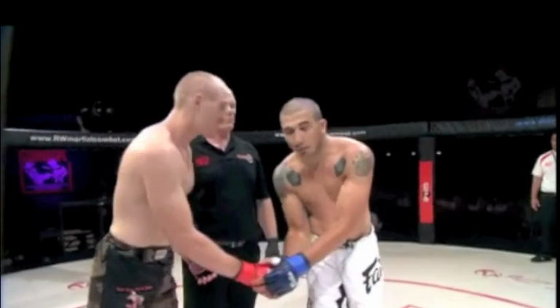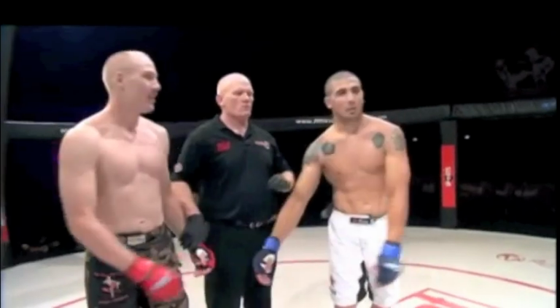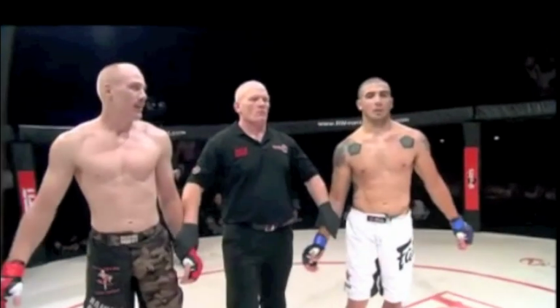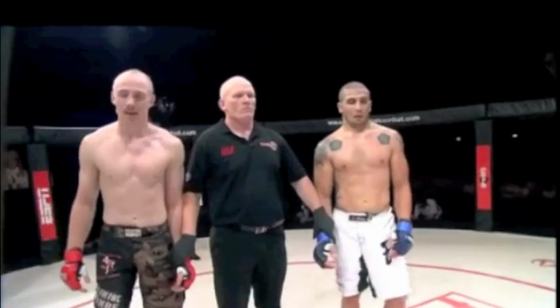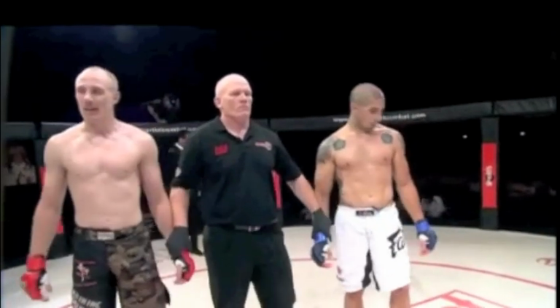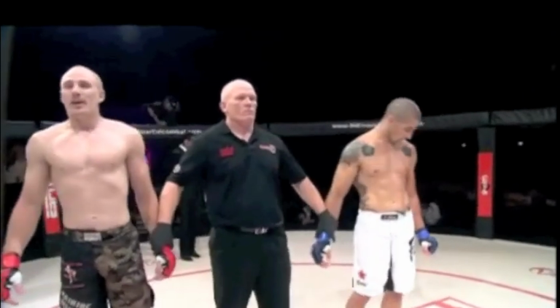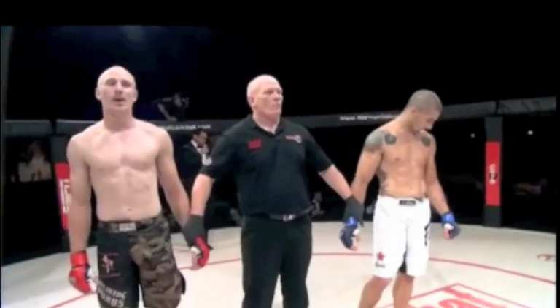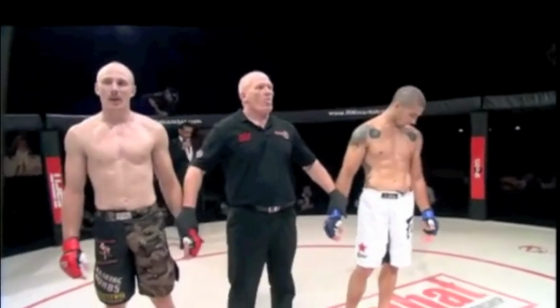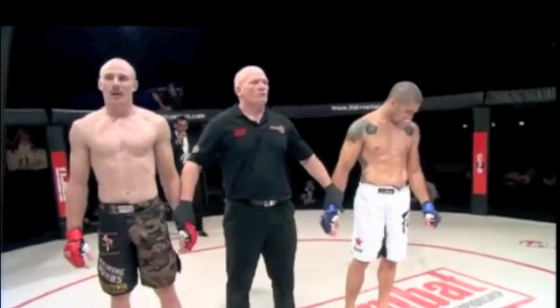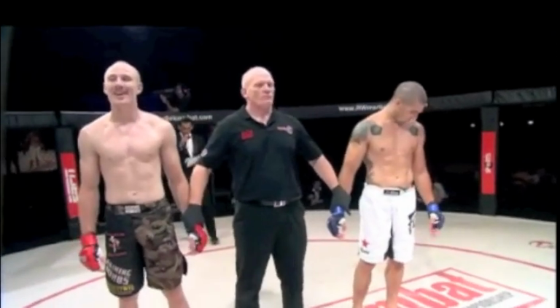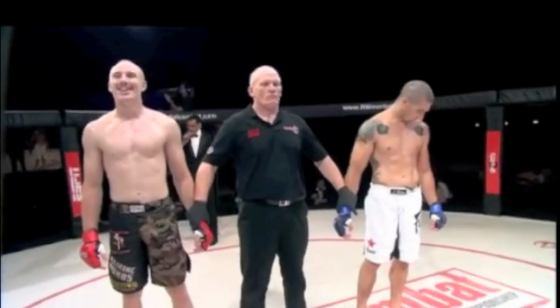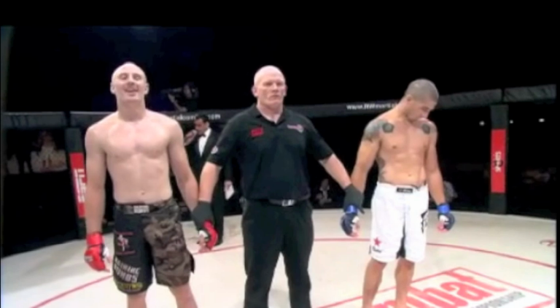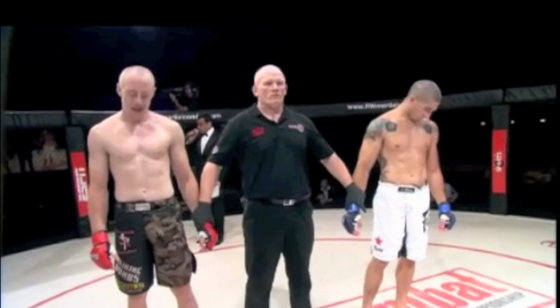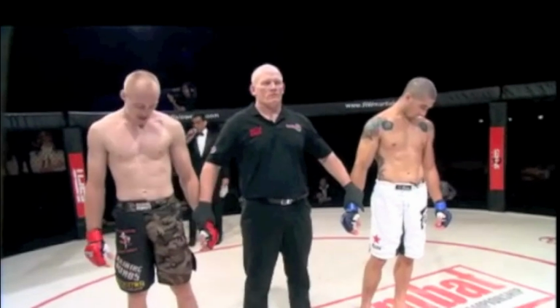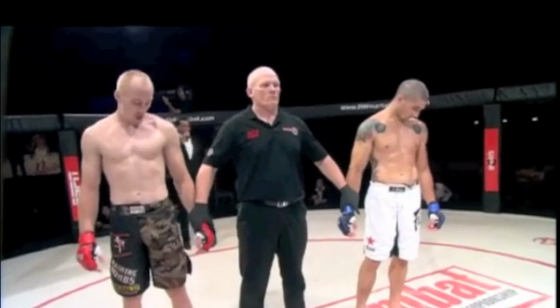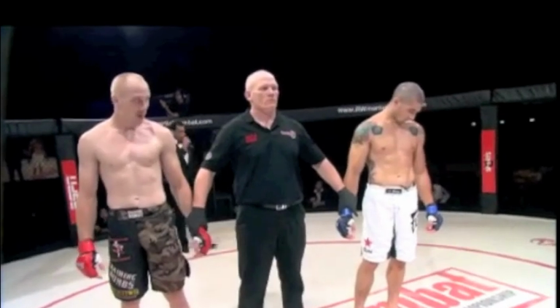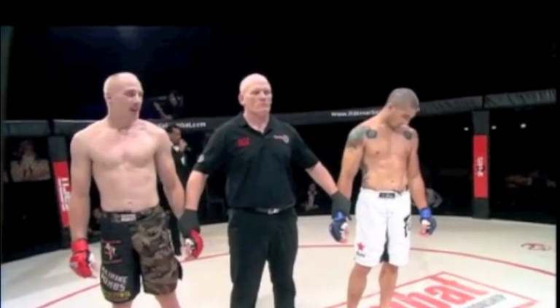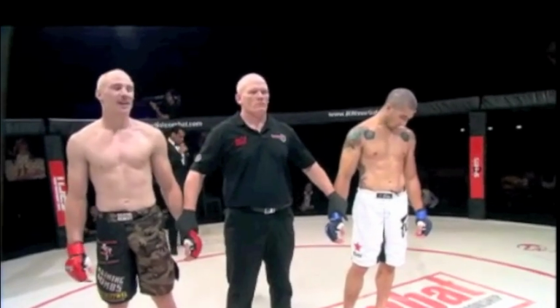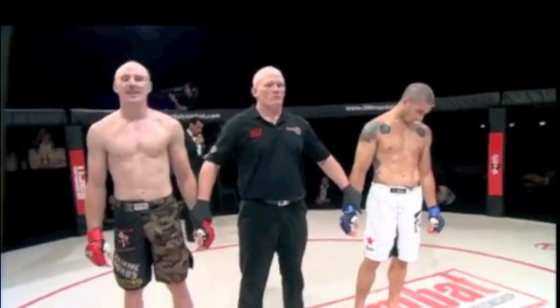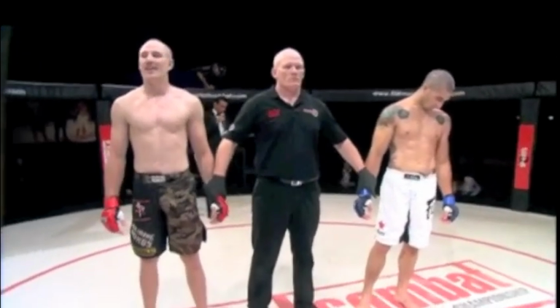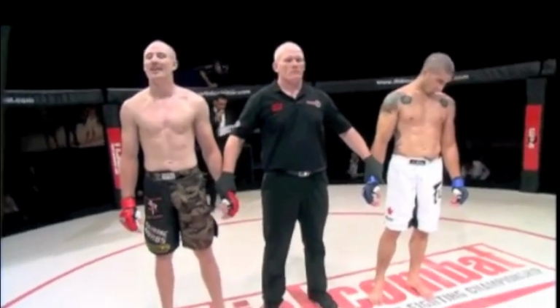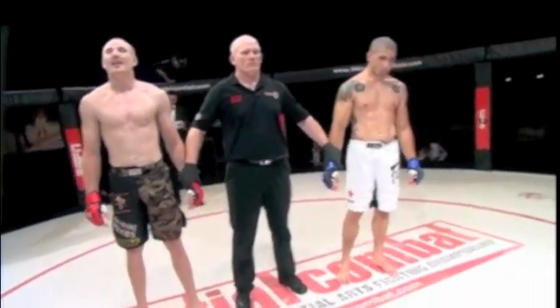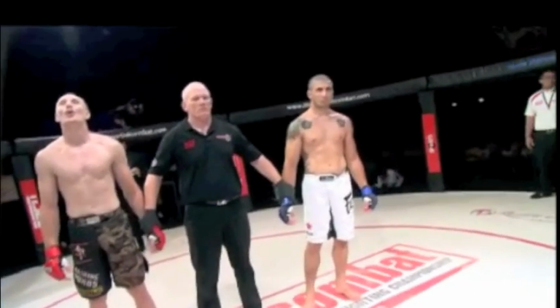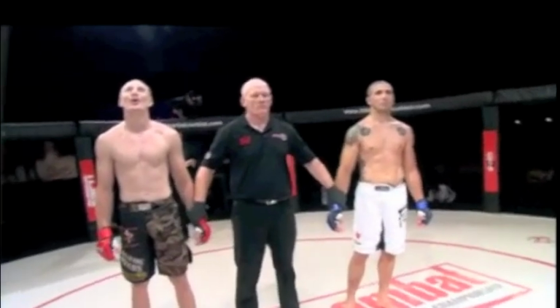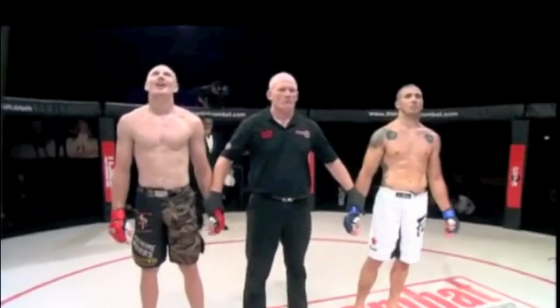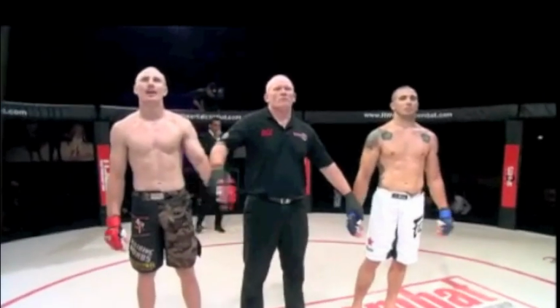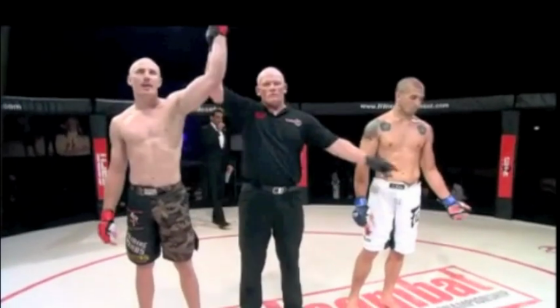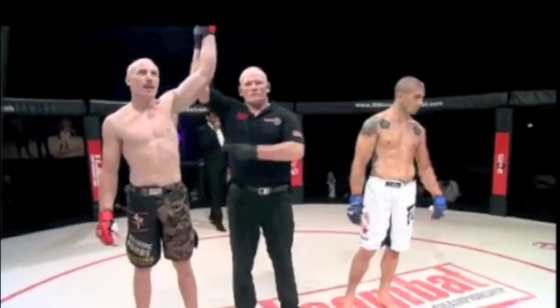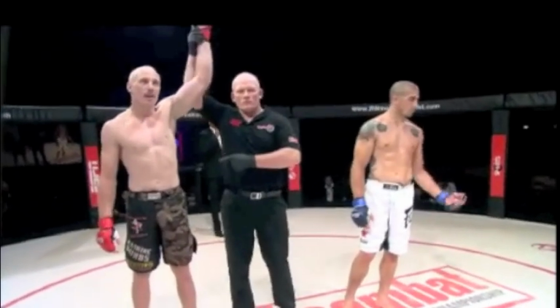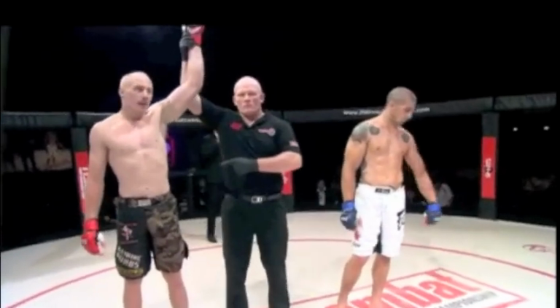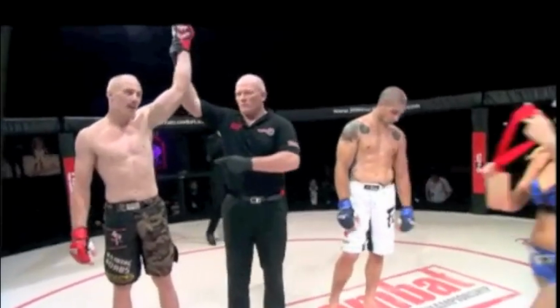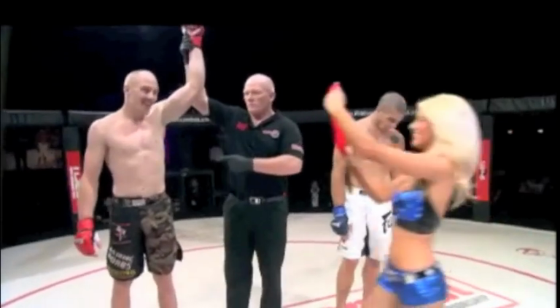Ladies and gentlemen, with three minutes and three seconds remaining in round number one, and by way of Anaconda Choke, the winner in the red corner — Victor 'the Slayer' Svensson.